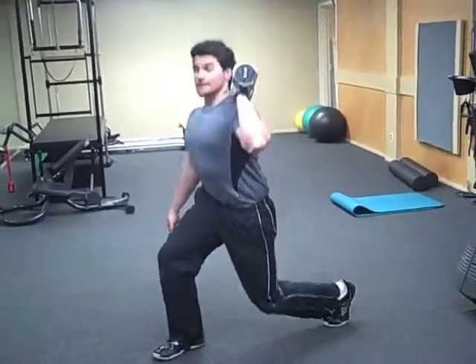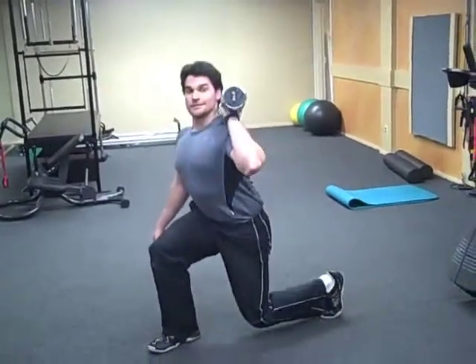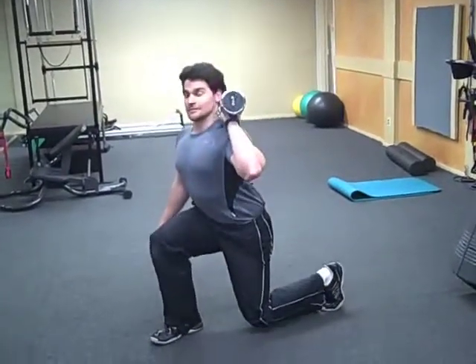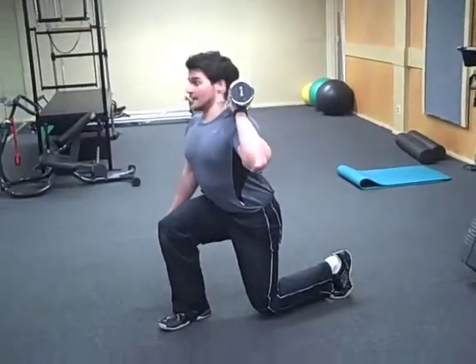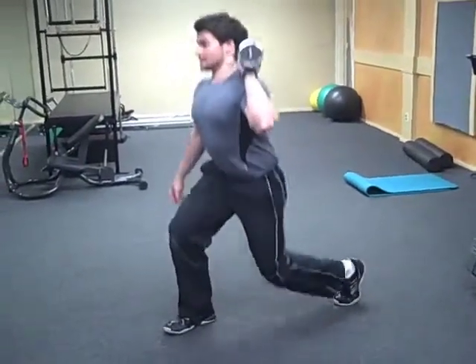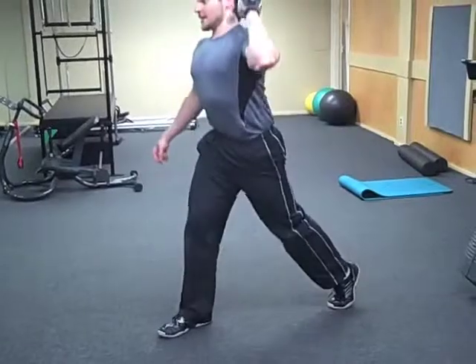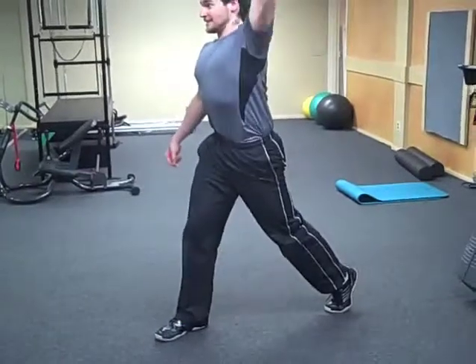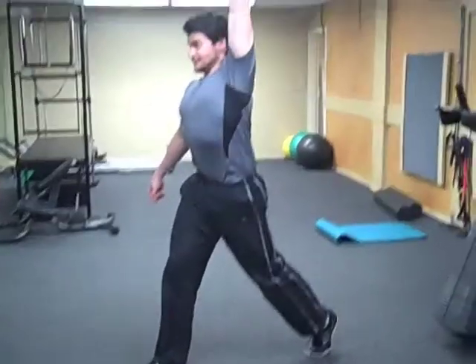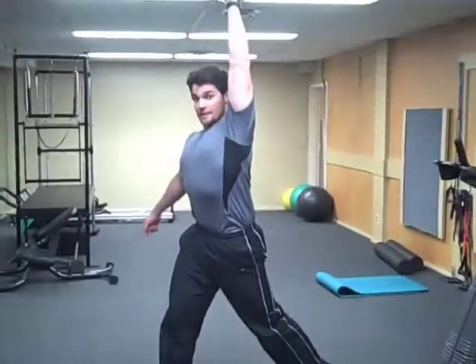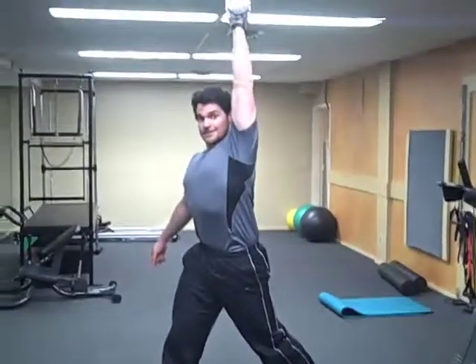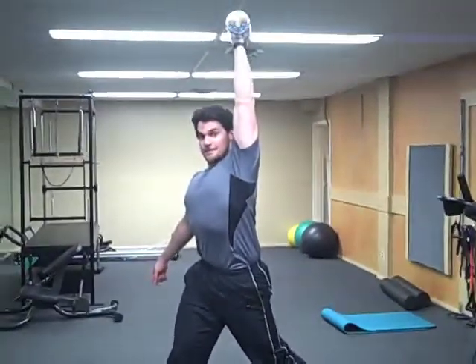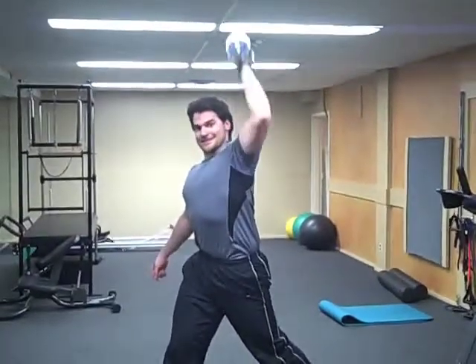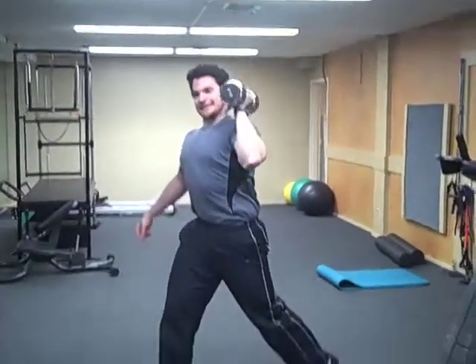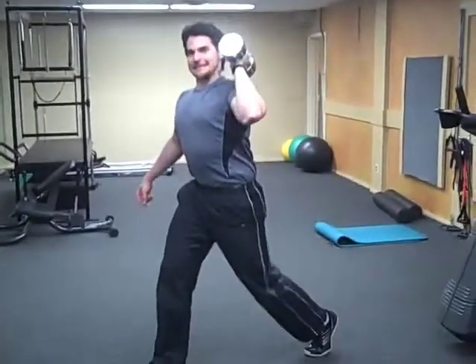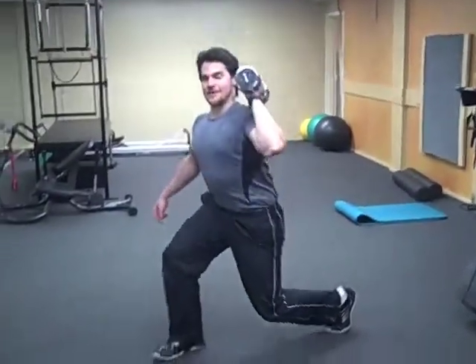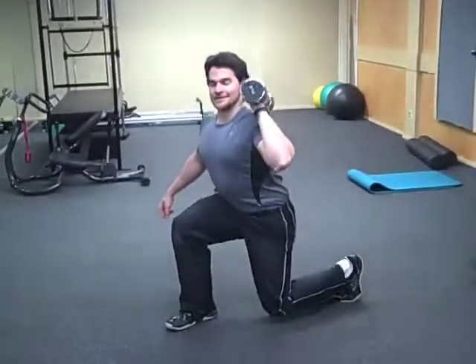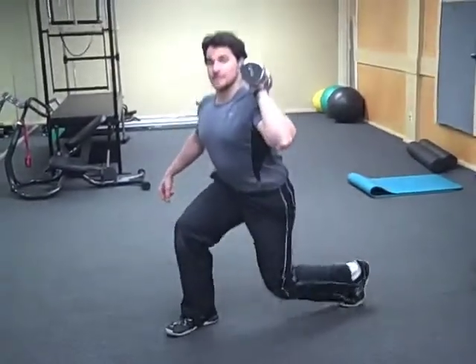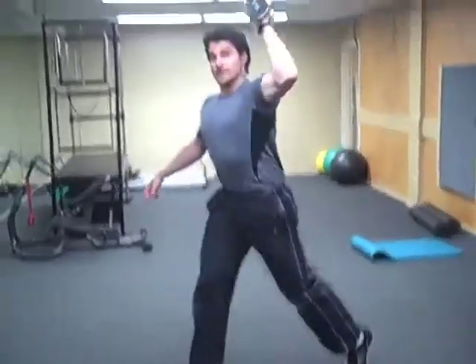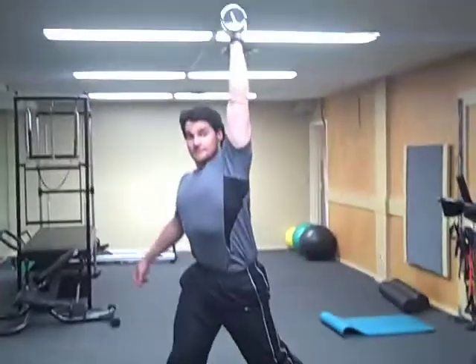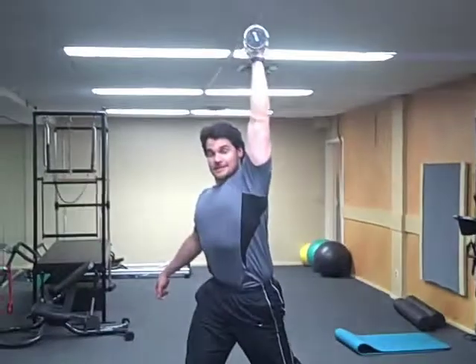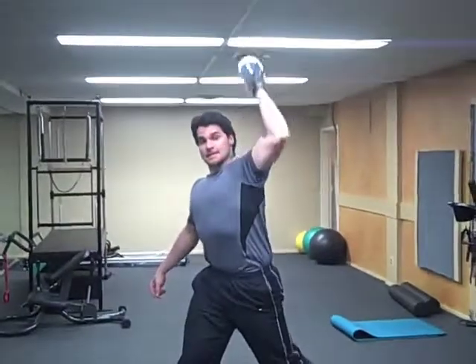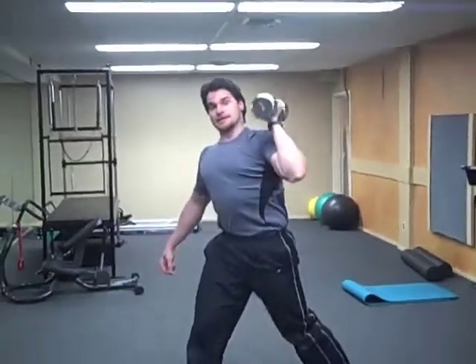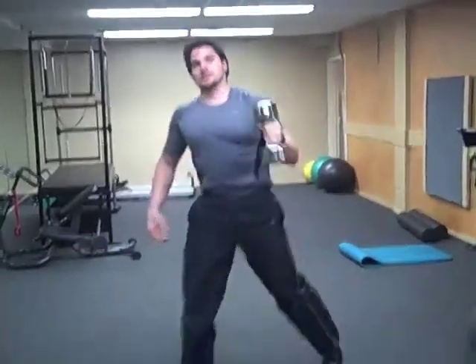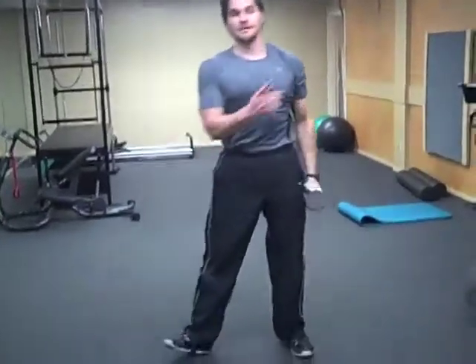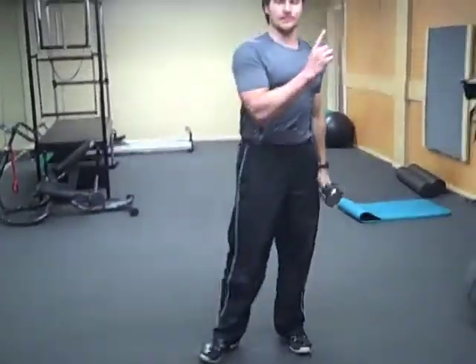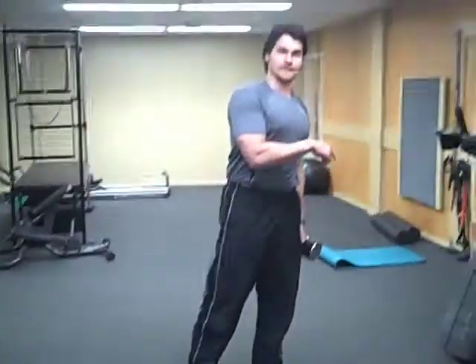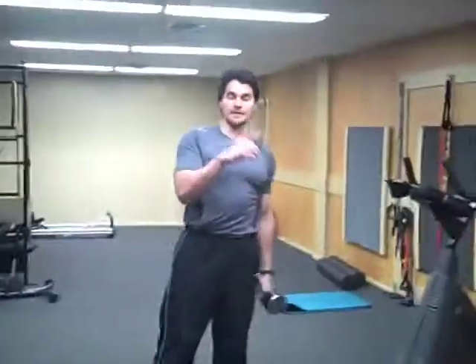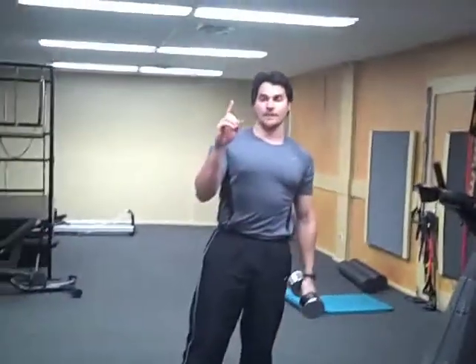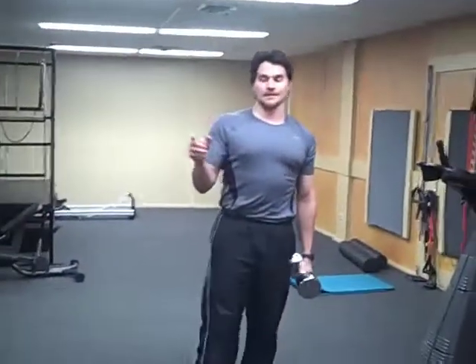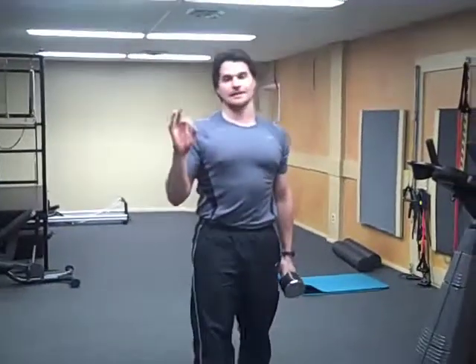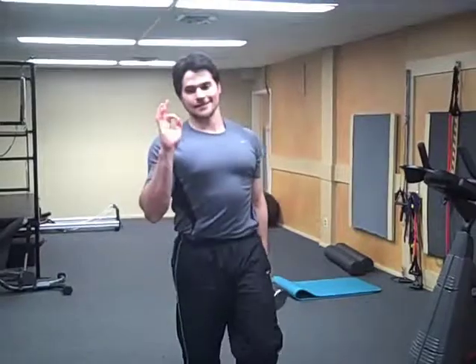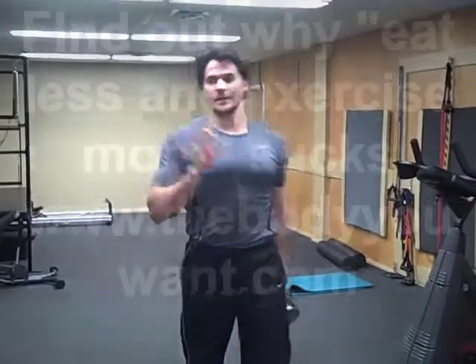Squat down, come up, press, keep your balance, and do the reps on left side, right side, and you're done.